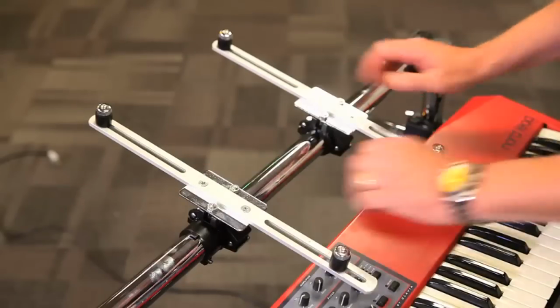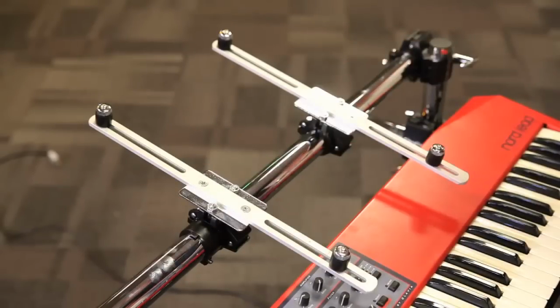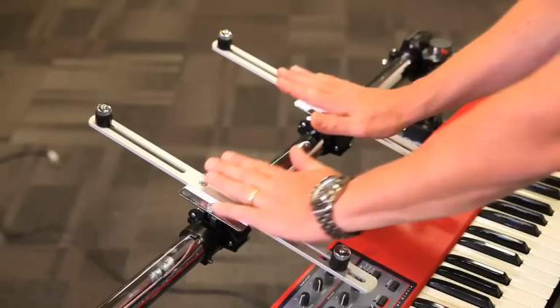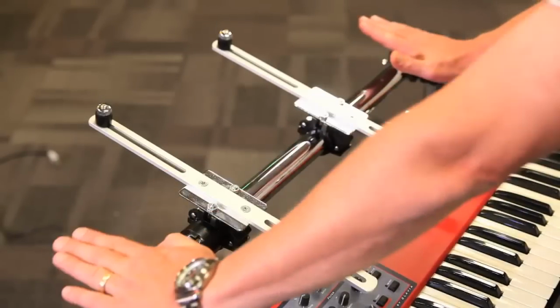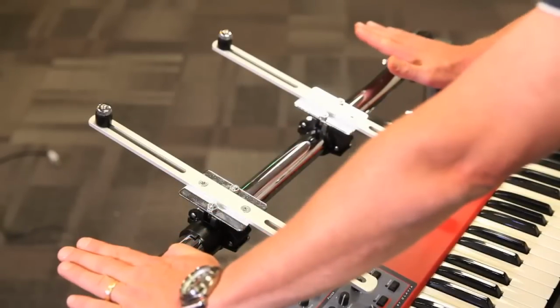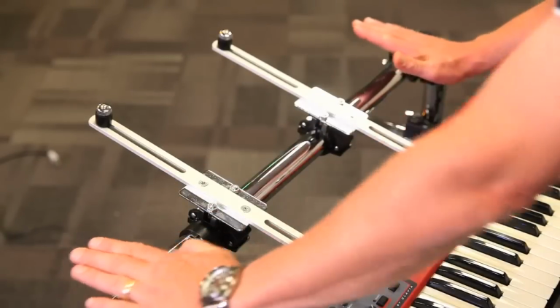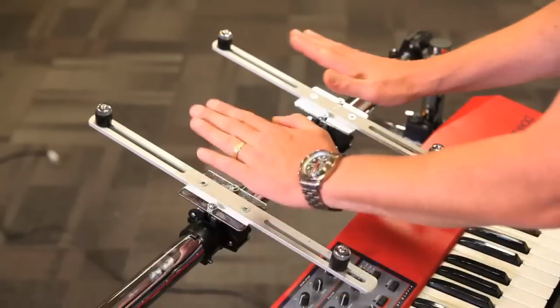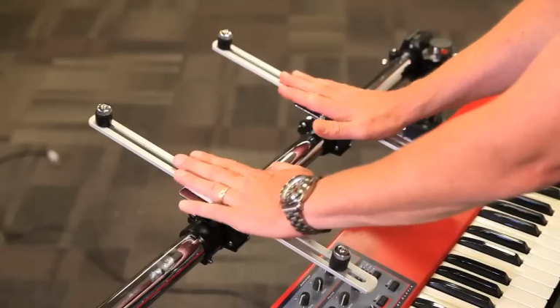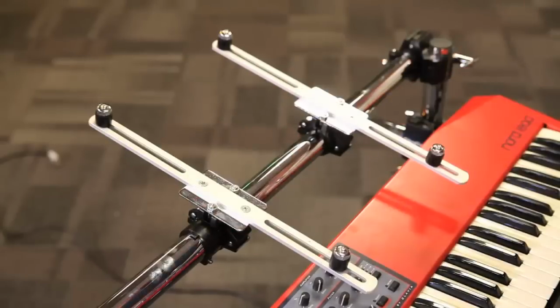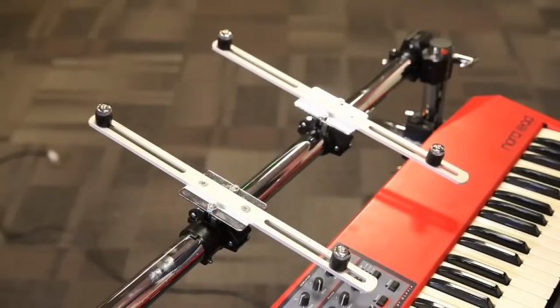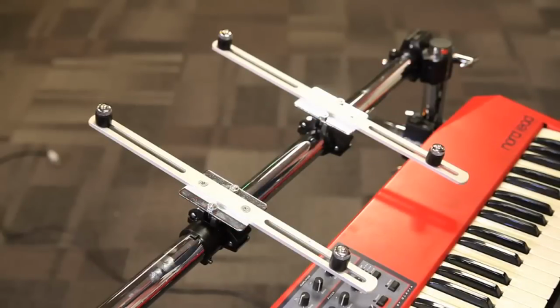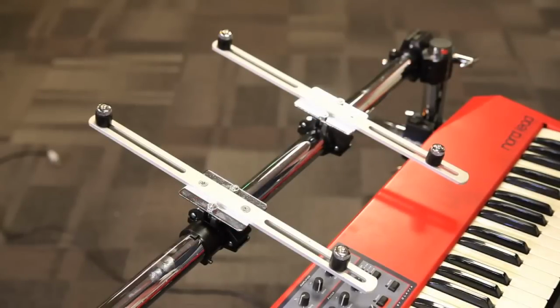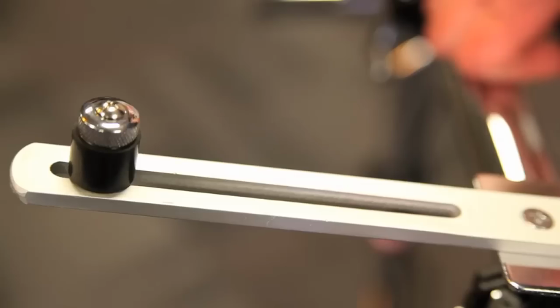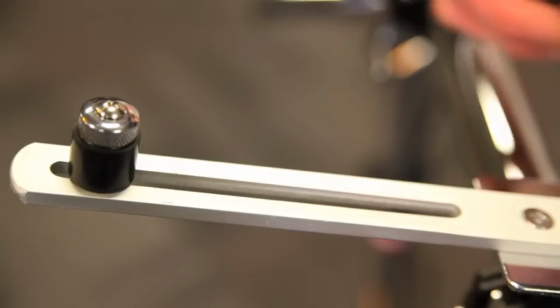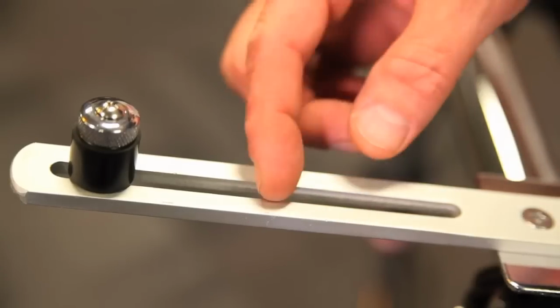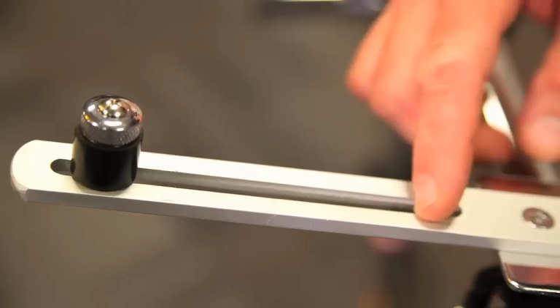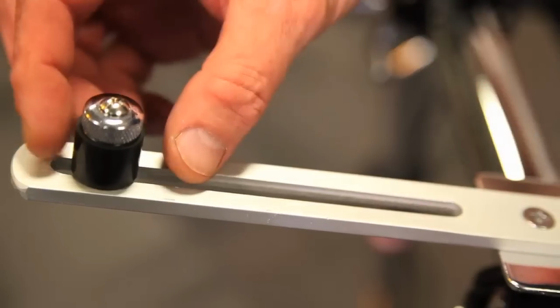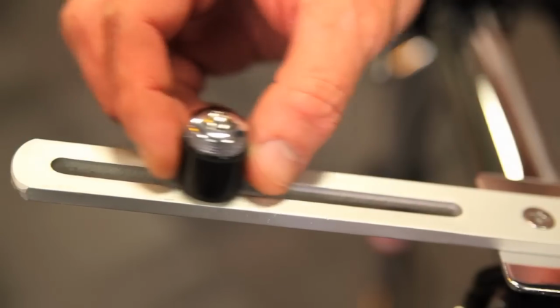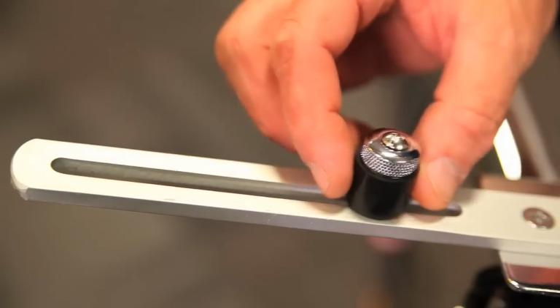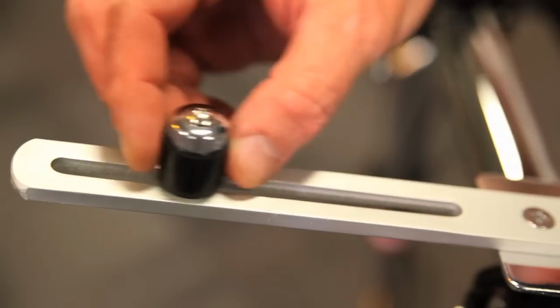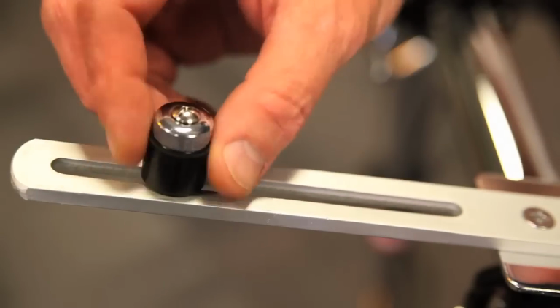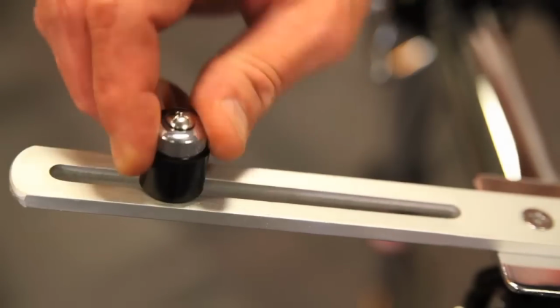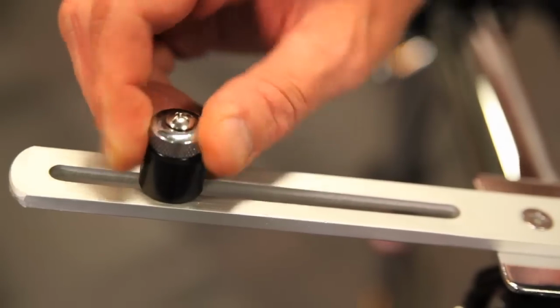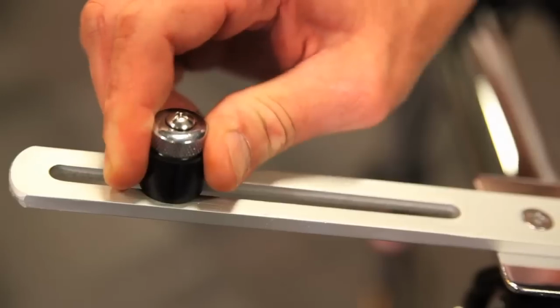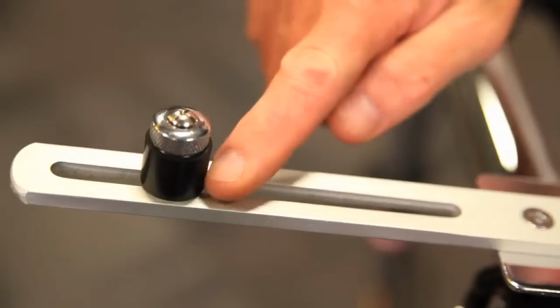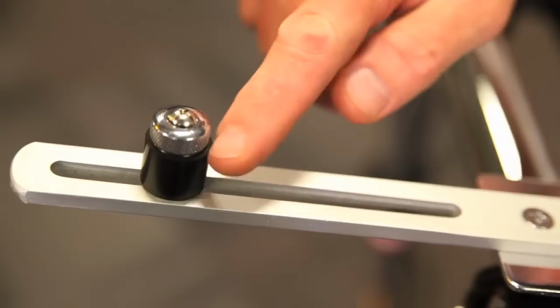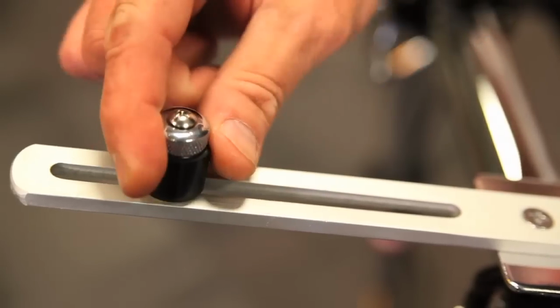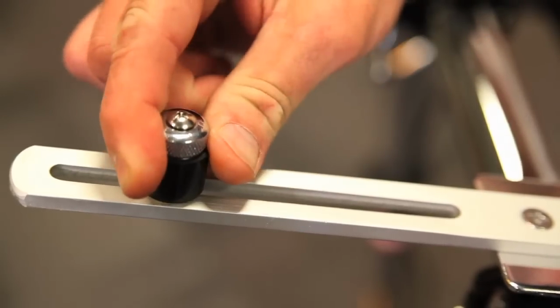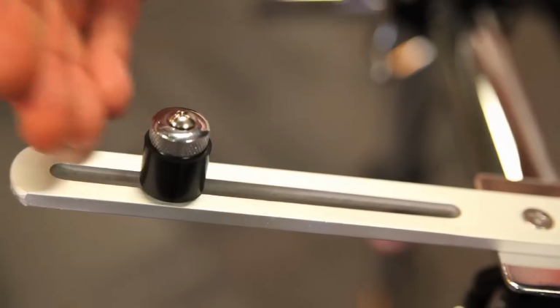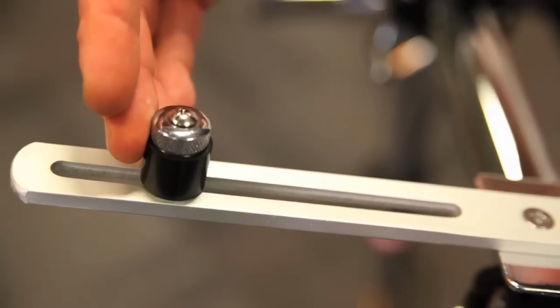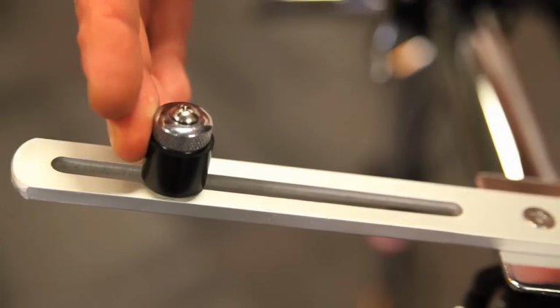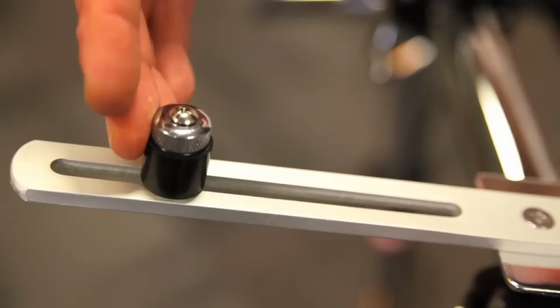So if you have a large keyboard, pull it out tight. If you want to bring them in, nice and tight for the smaller keyboard. What's cool about these arms is these rubber stoppers that can be positioned and locked into place — rubber here, but can be locked into place to secure your keyboard or electronics.